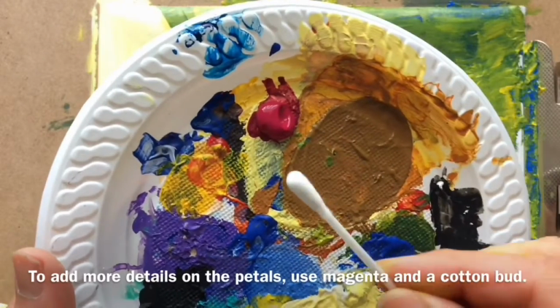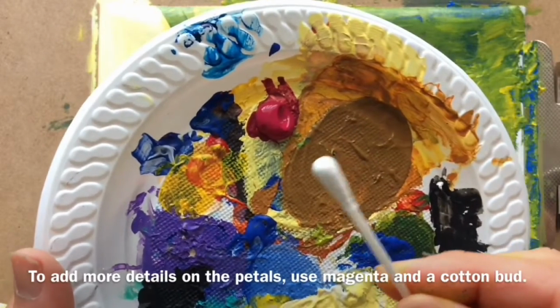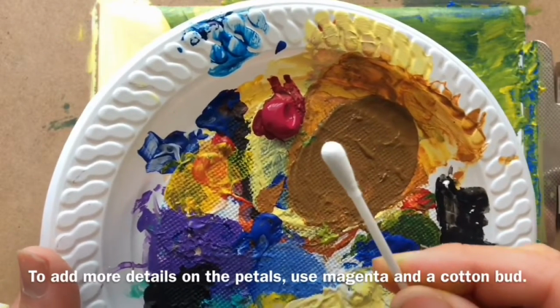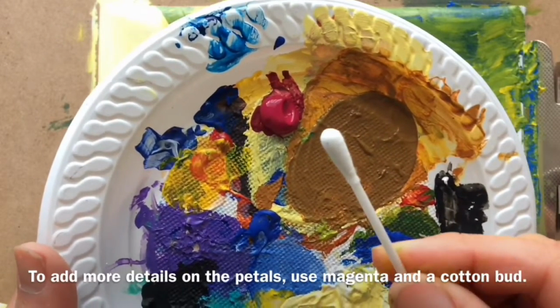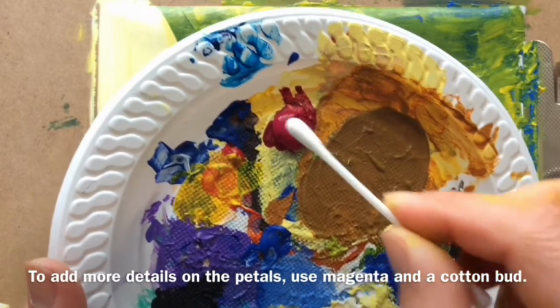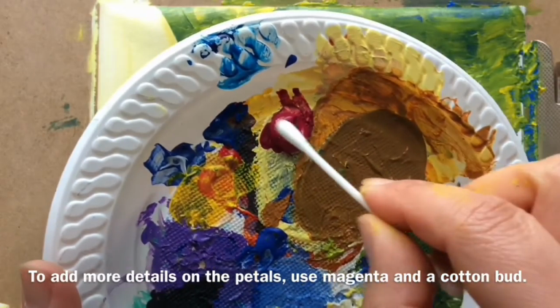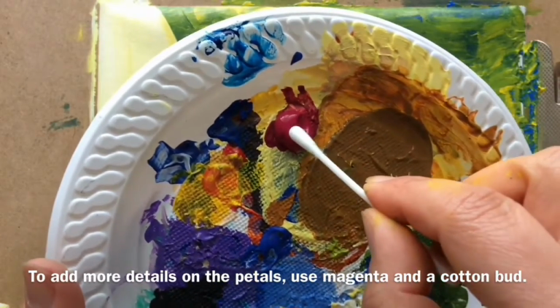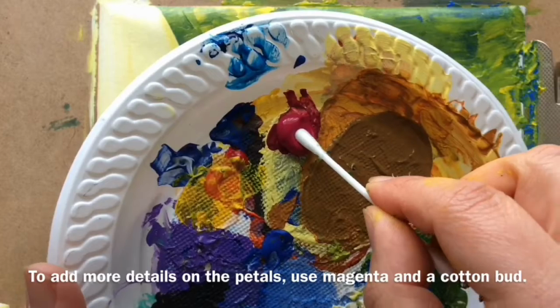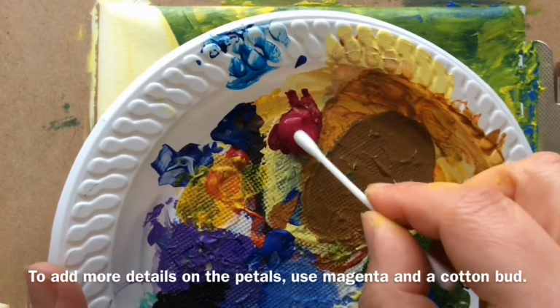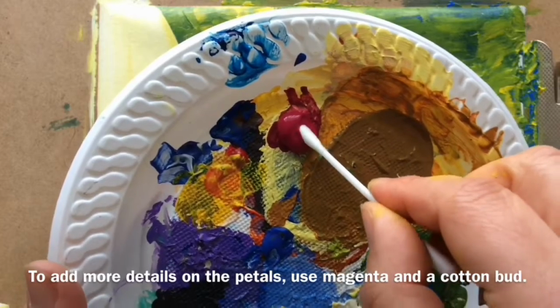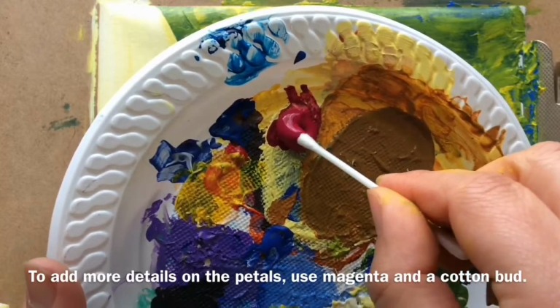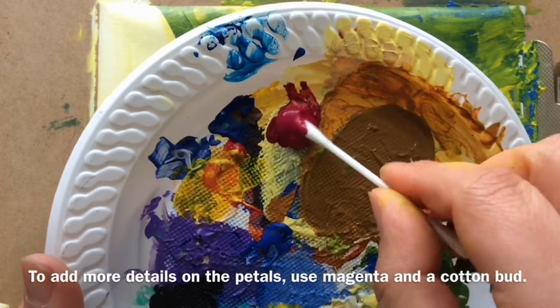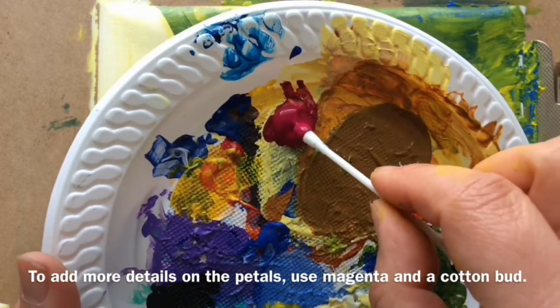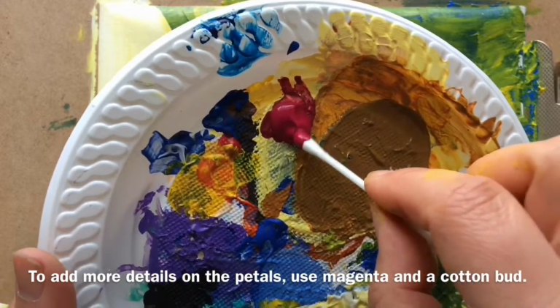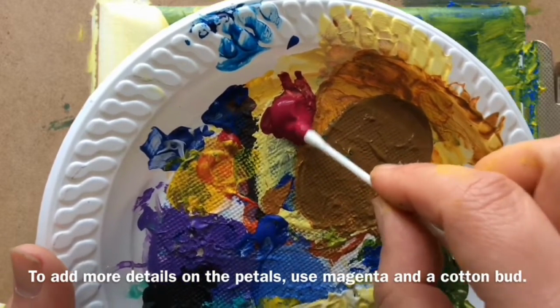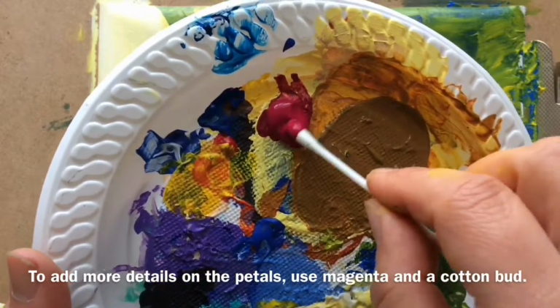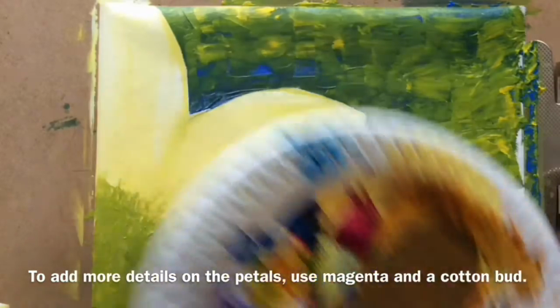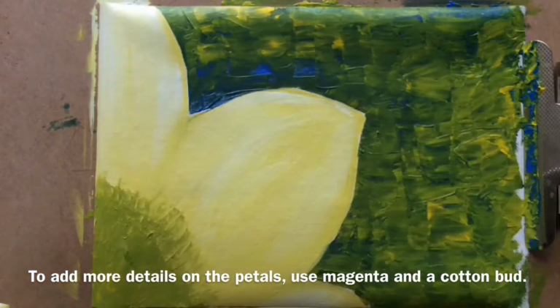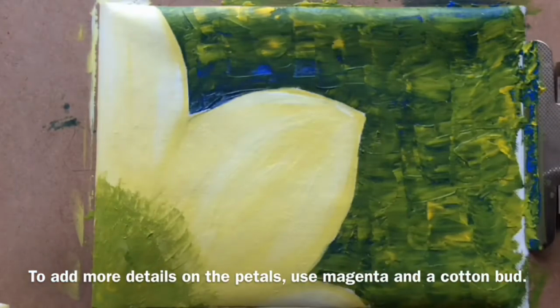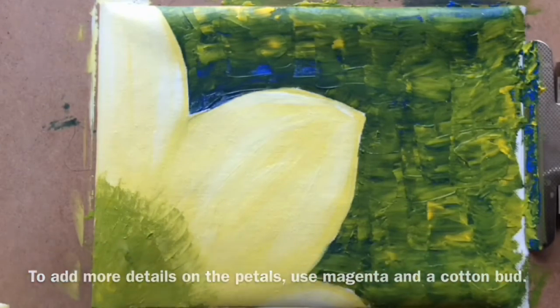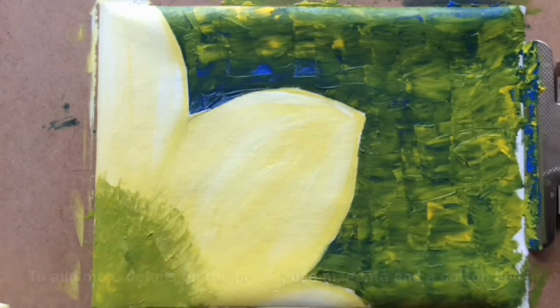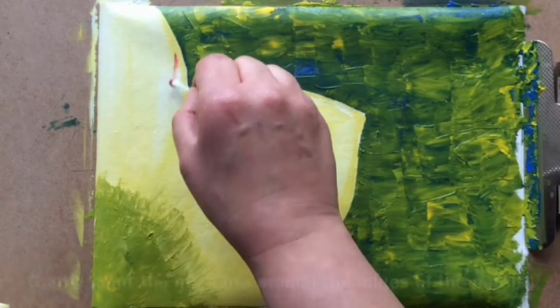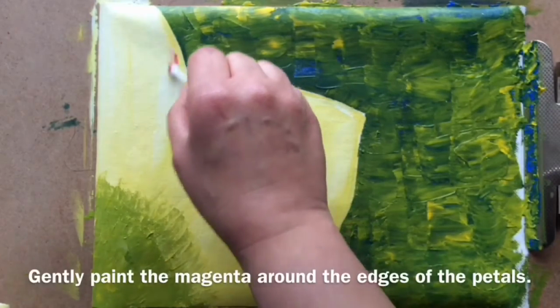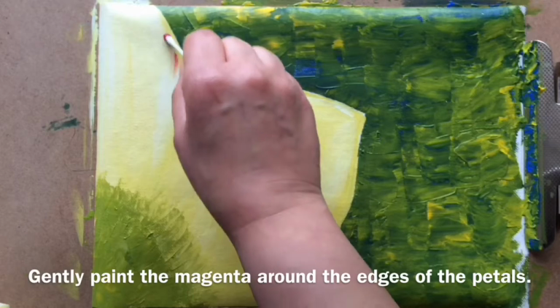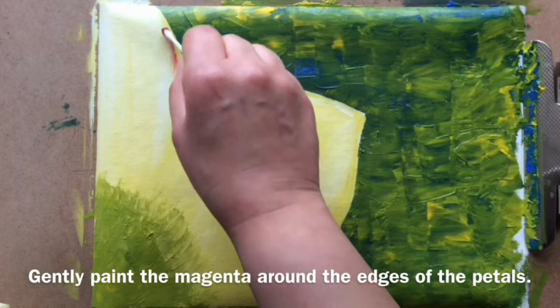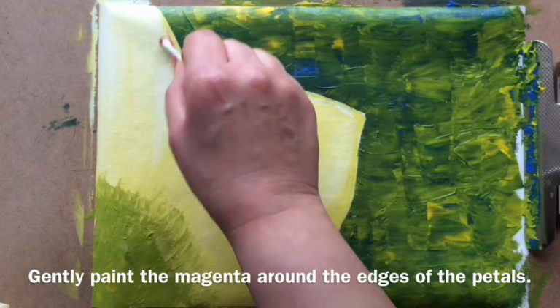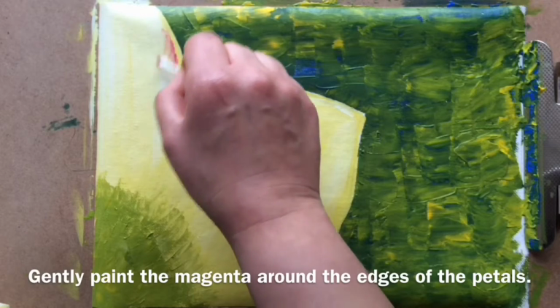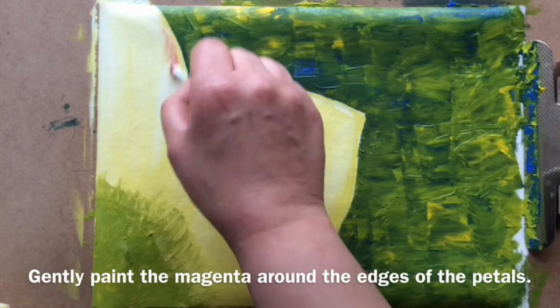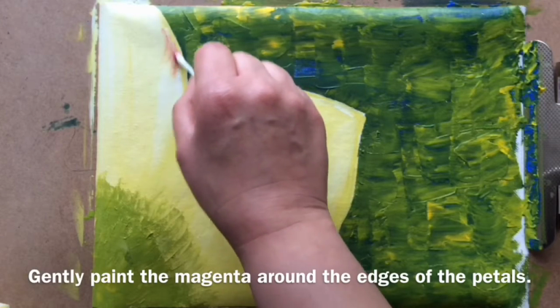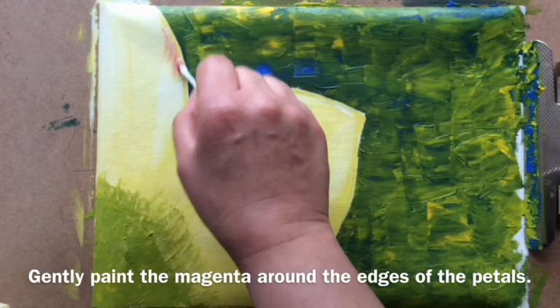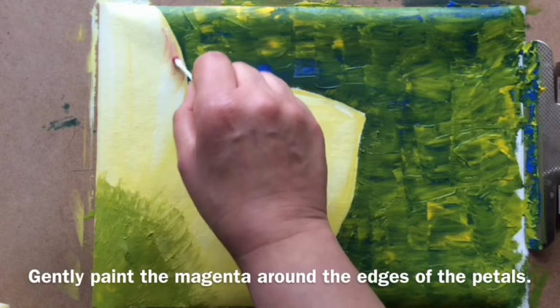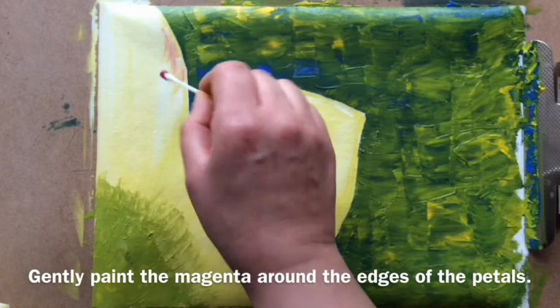To add more details on the petals, use magenta and a cotton bud. Gently paint the magenta around the edges of the petals.